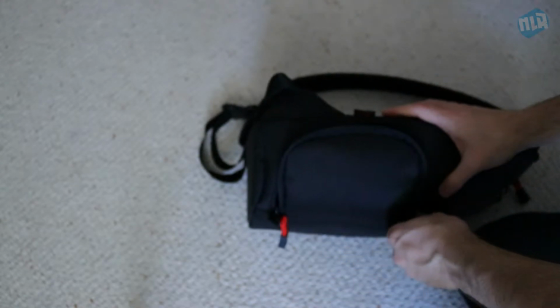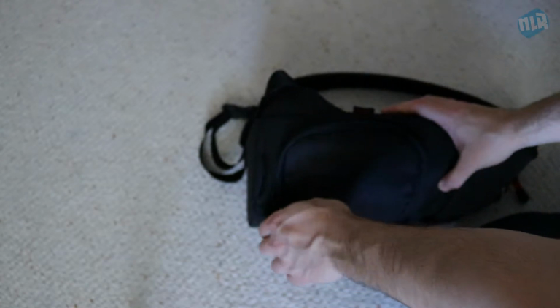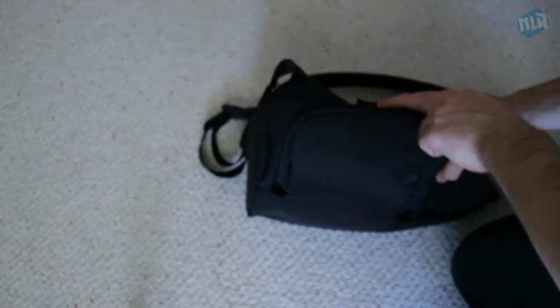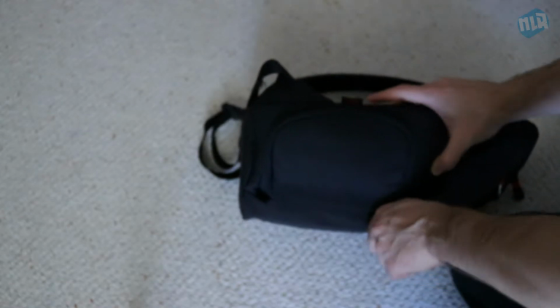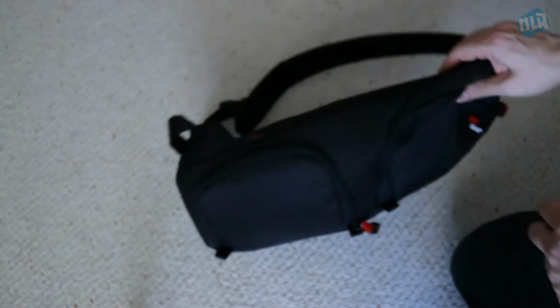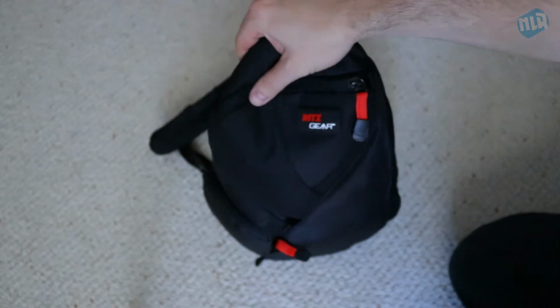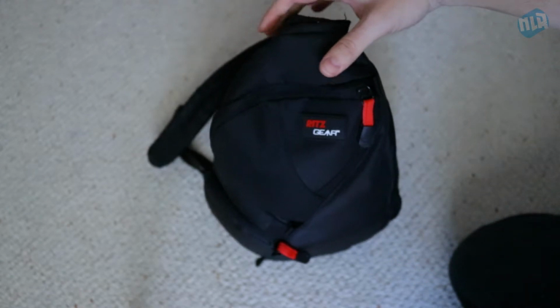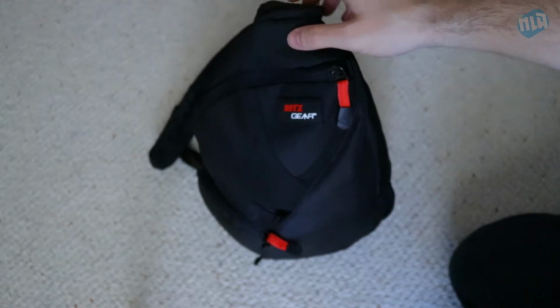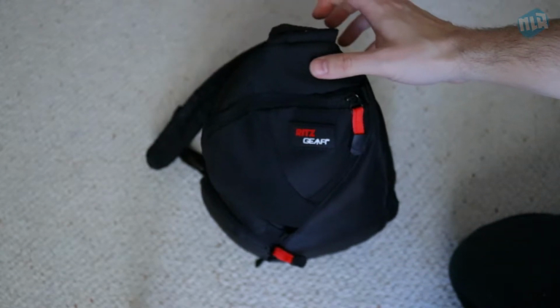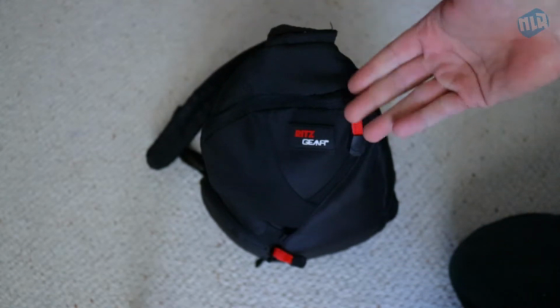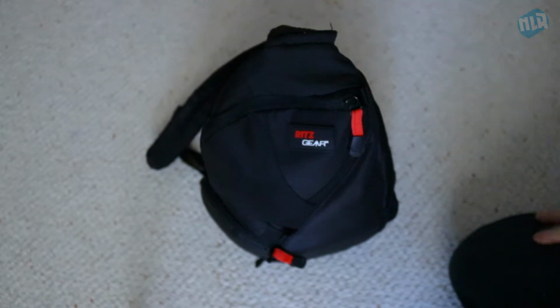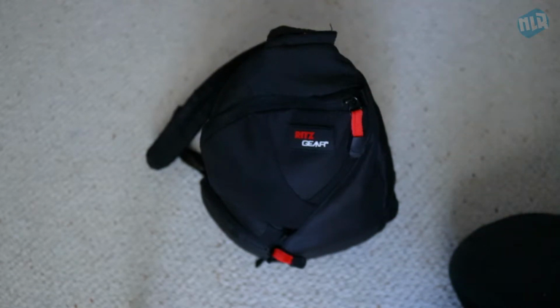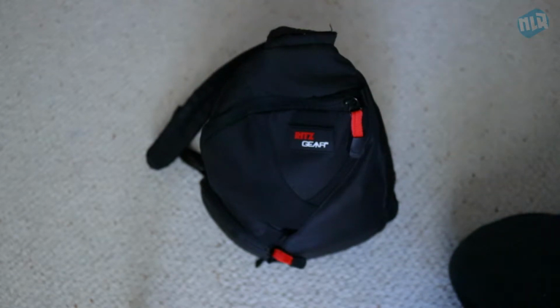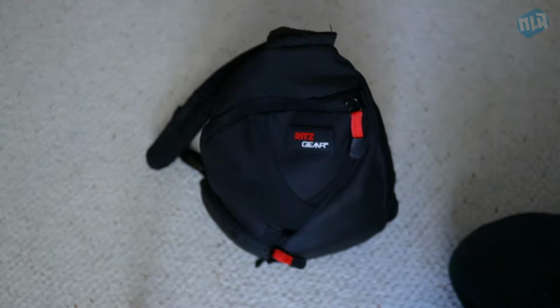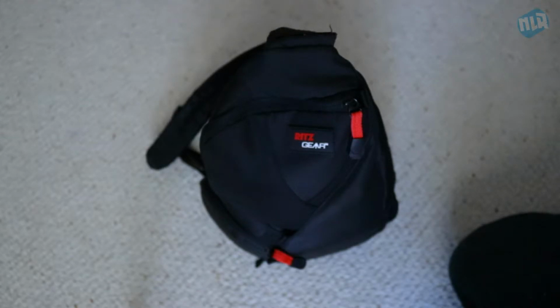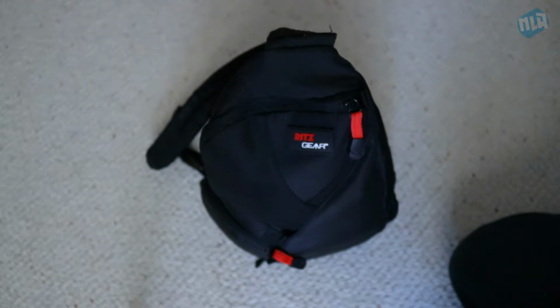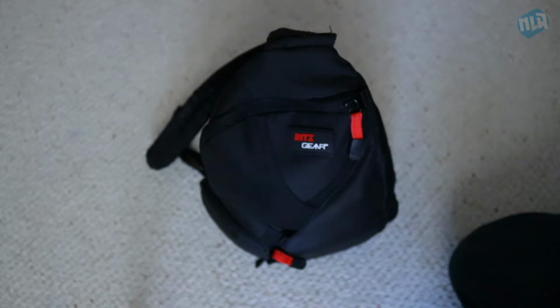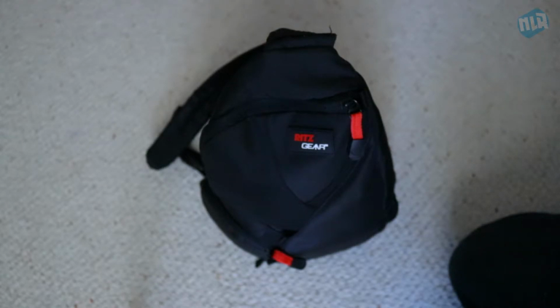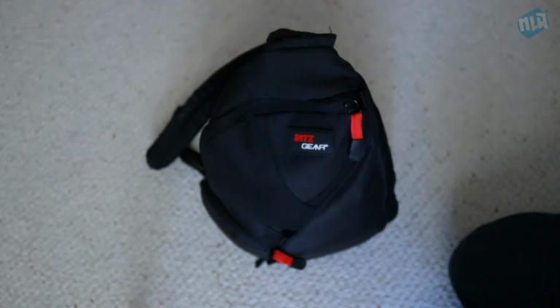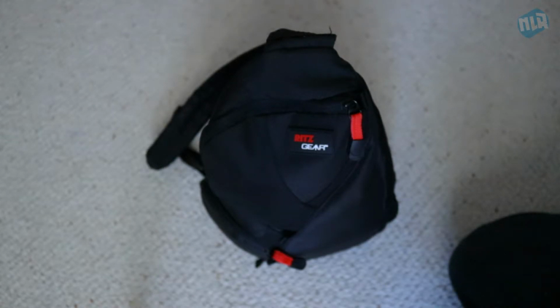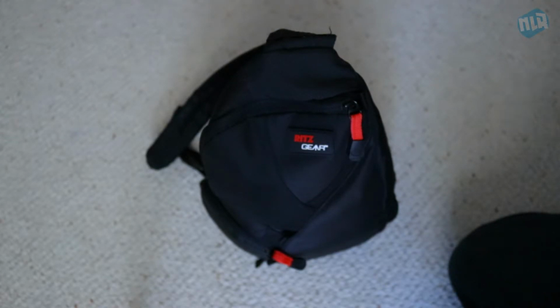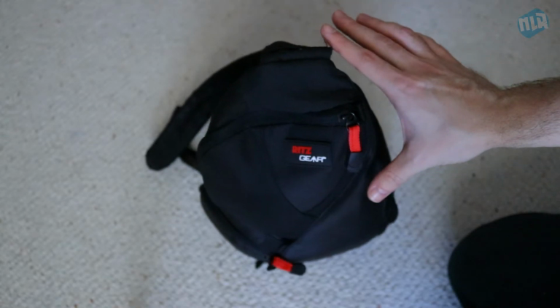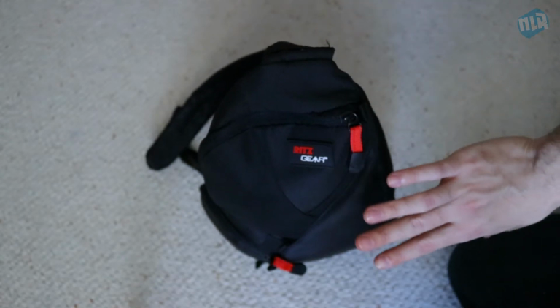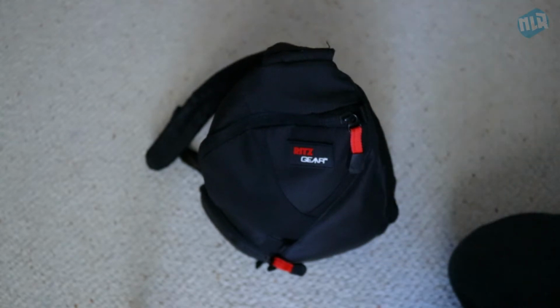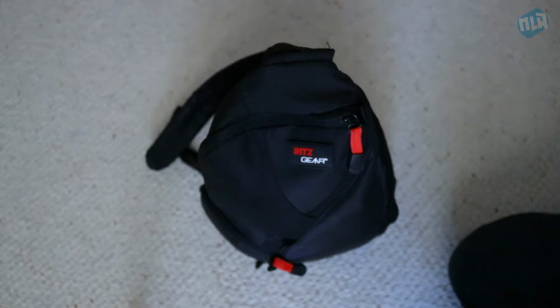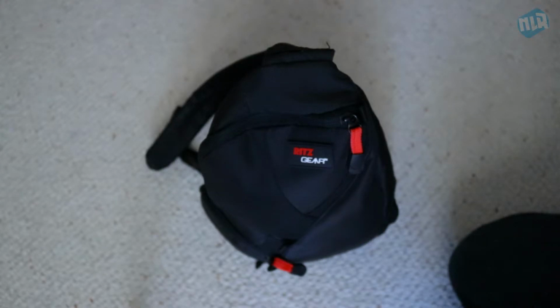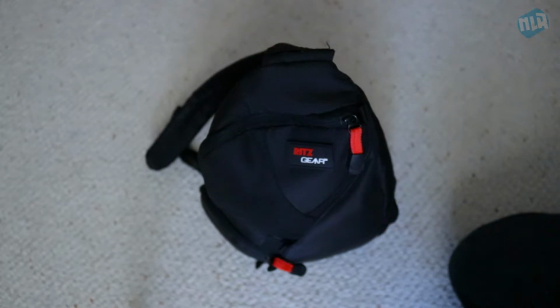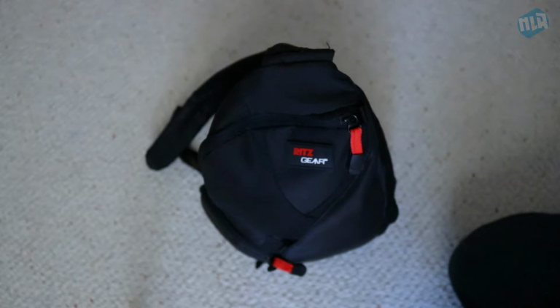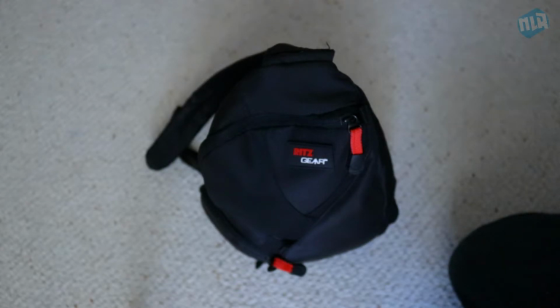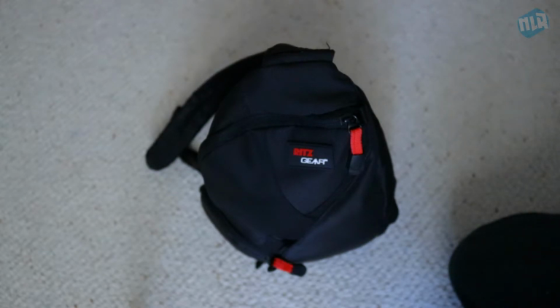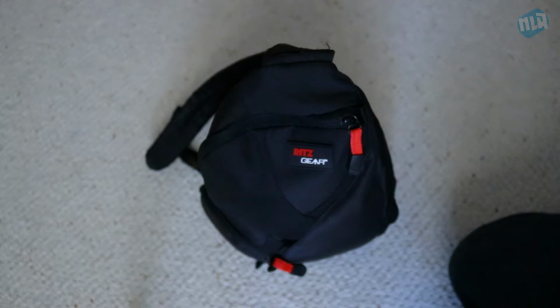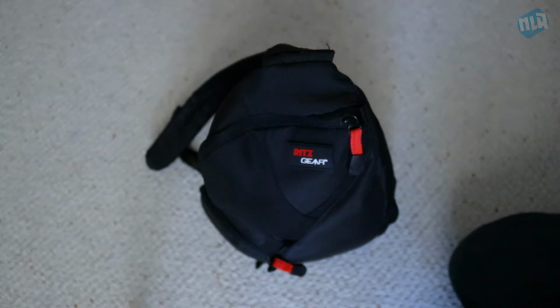That's everything. It's nice and small — this is all I carry with me. If I need a tripod I'll carry that too, but for right now this is all I've been carrying. It's nice, small, and compact and it works for me.